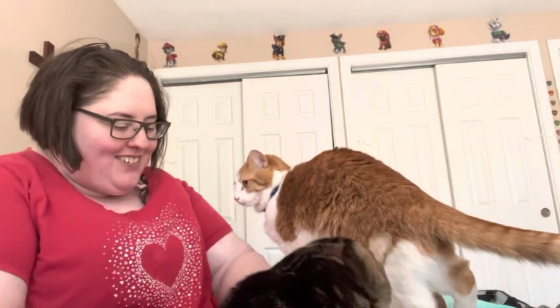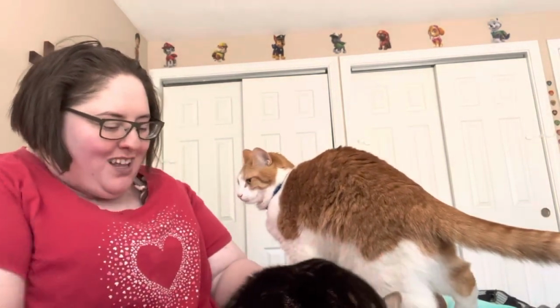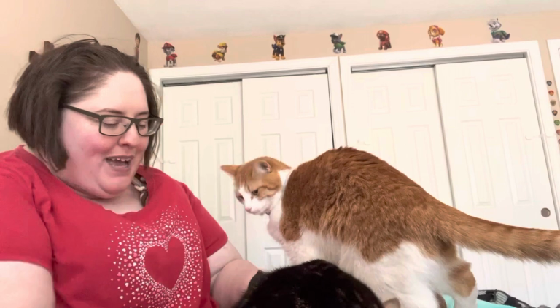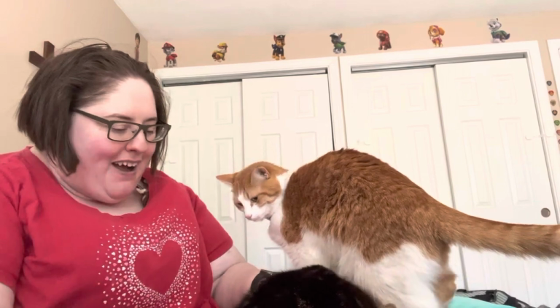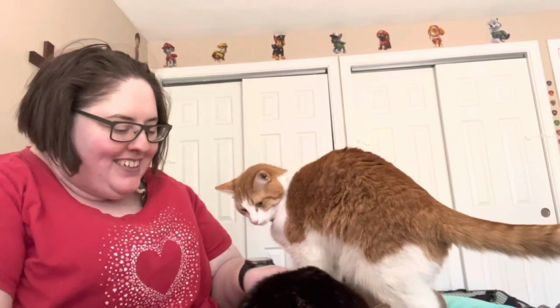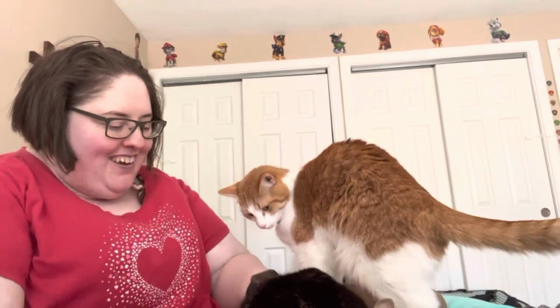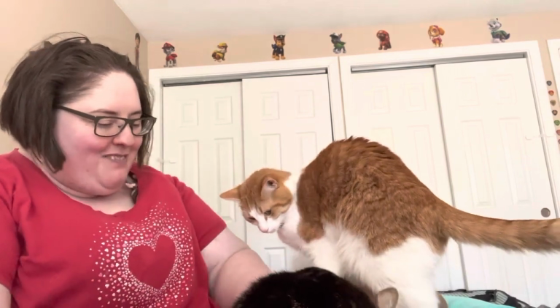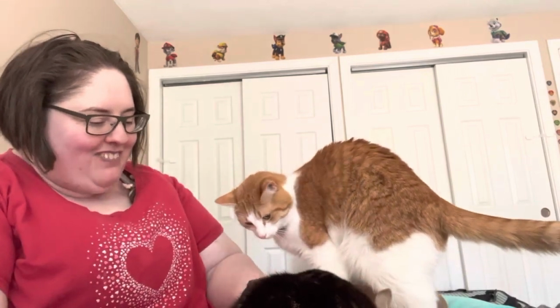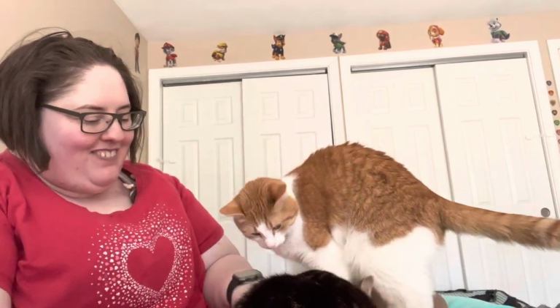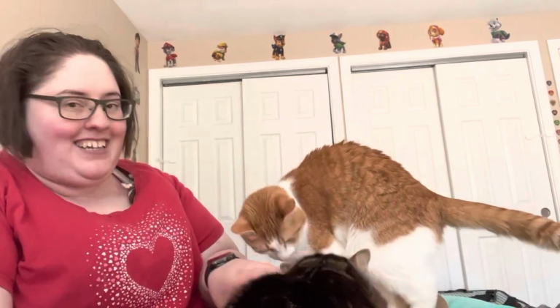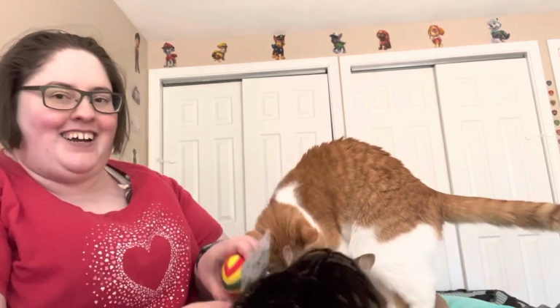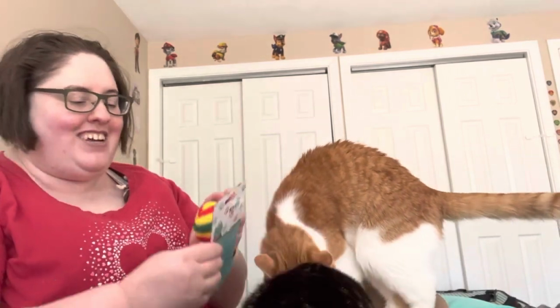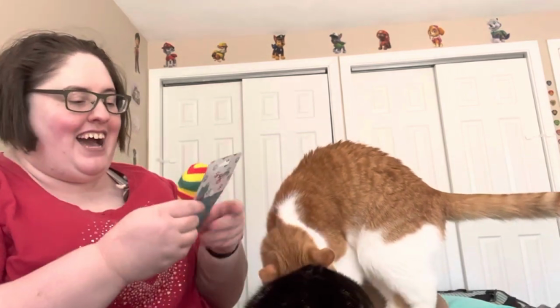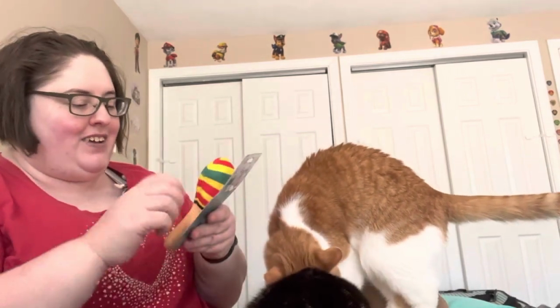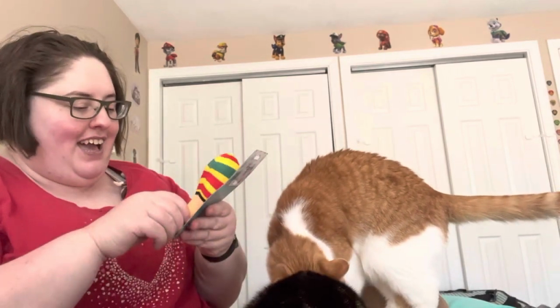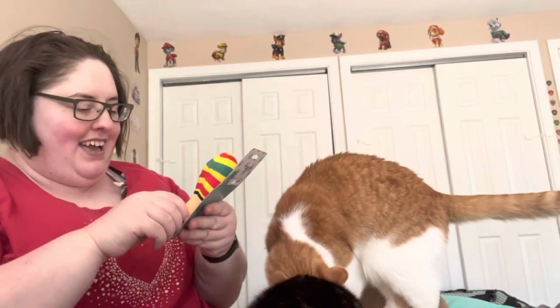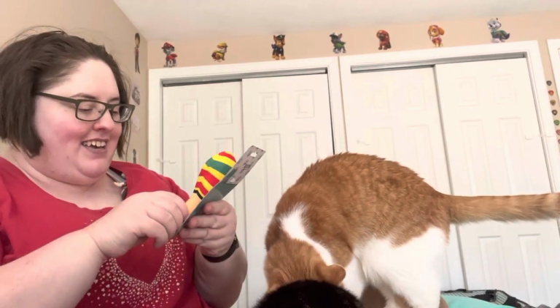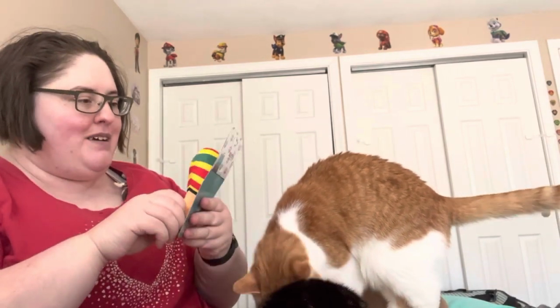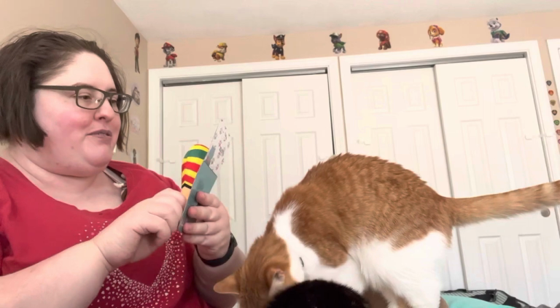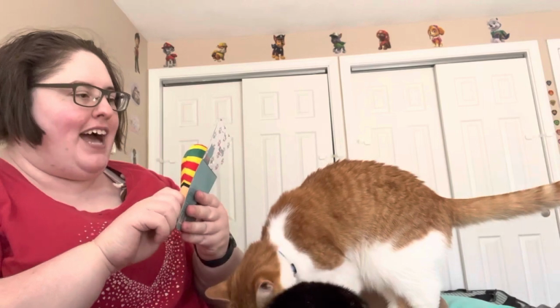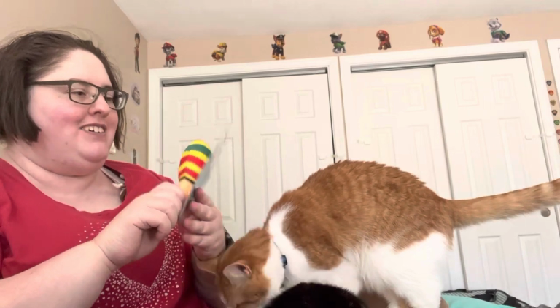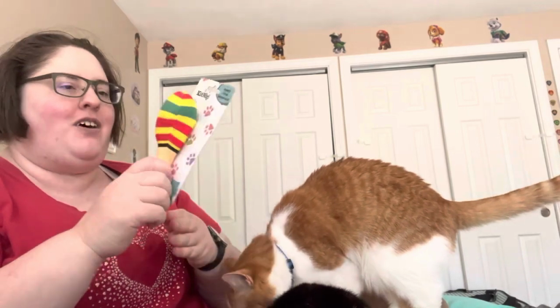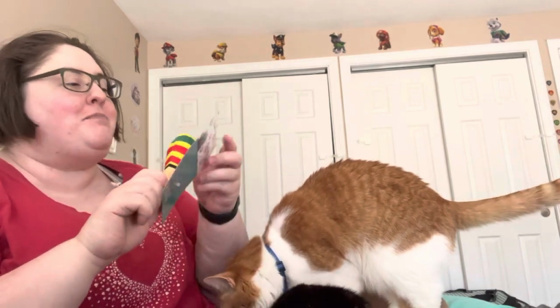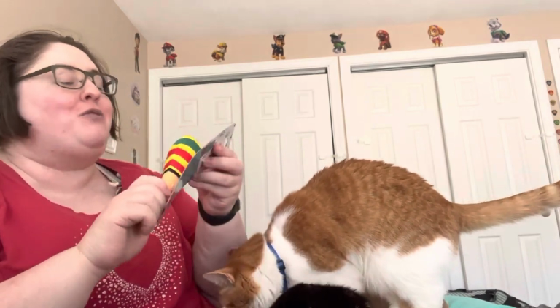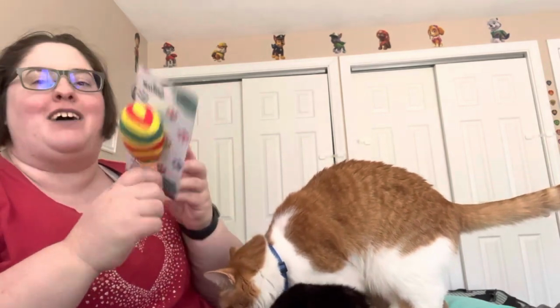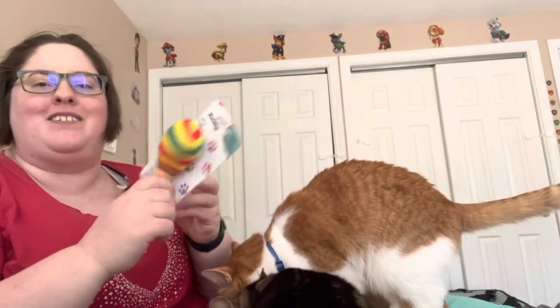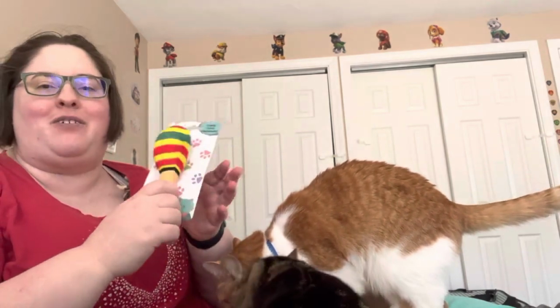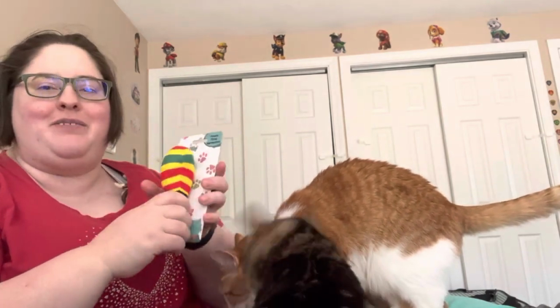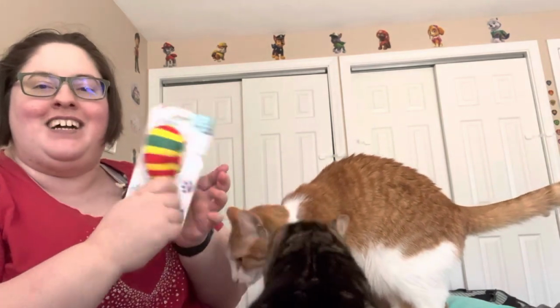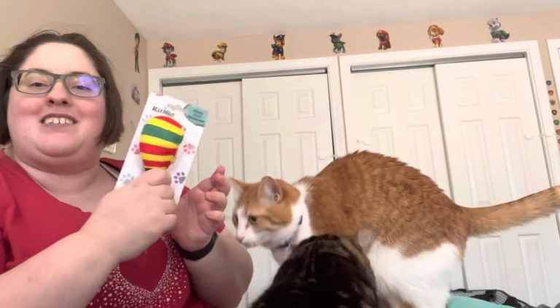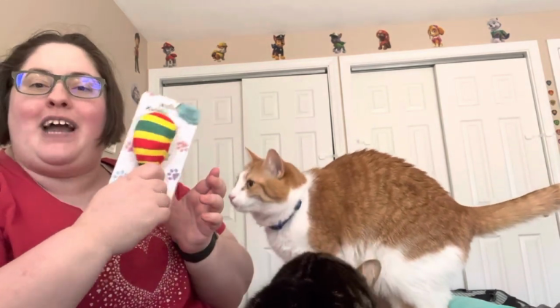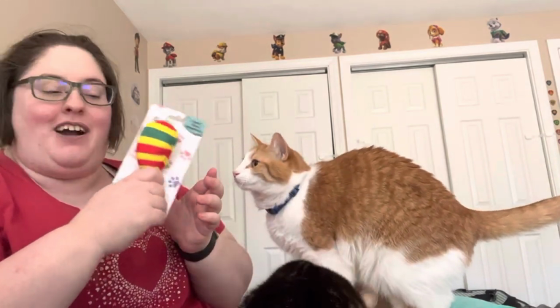Don't eat the paper! What do we got here? We have a Kitnip rattle. It looks like a — oh, it's a meow-raka. I was going to say maraca, but it's a meow-raka.